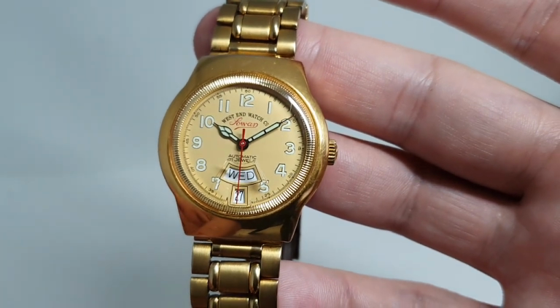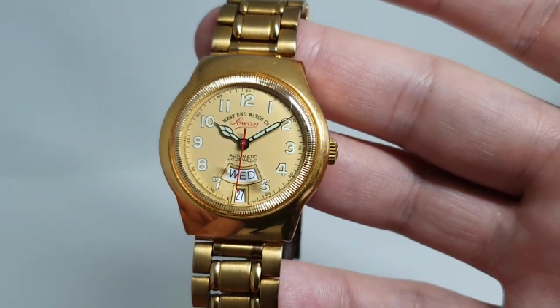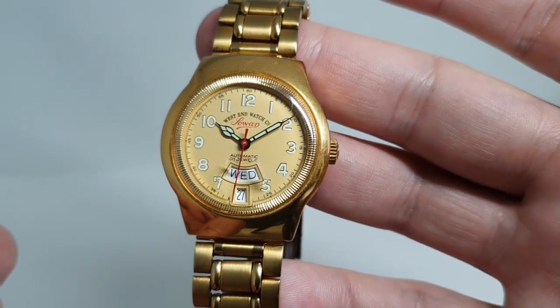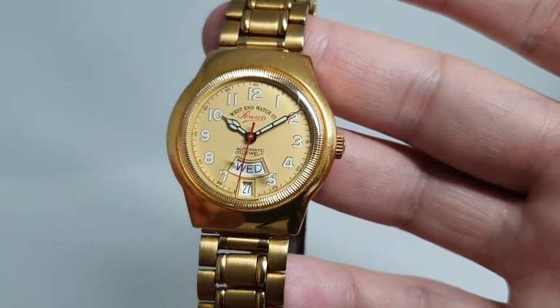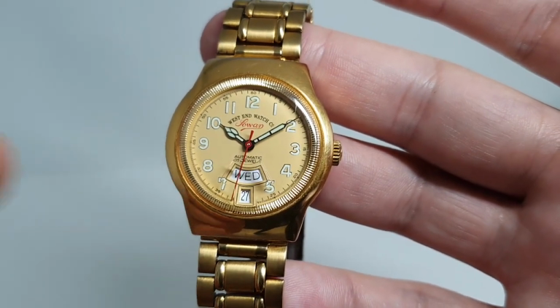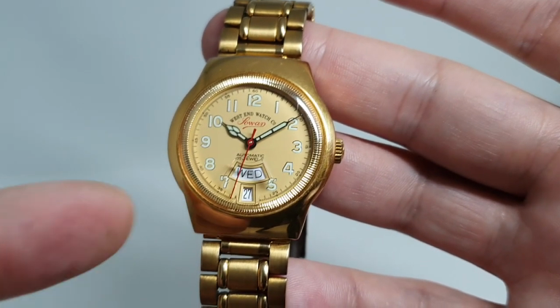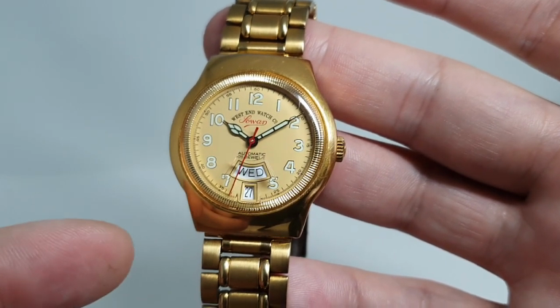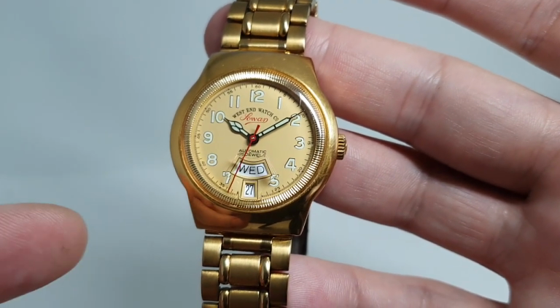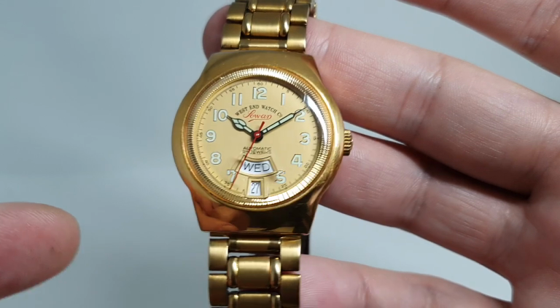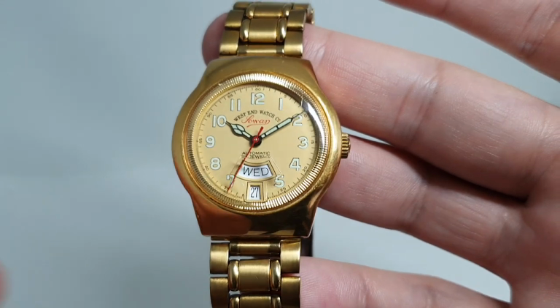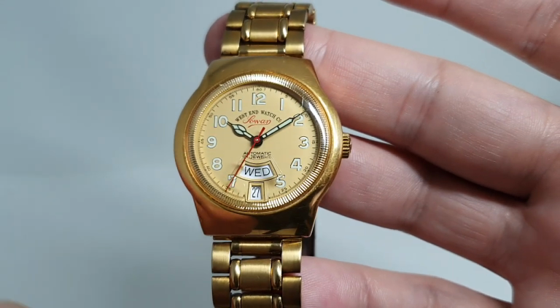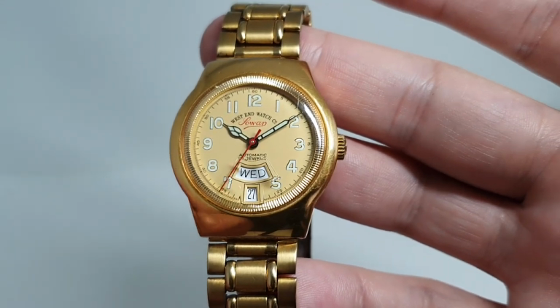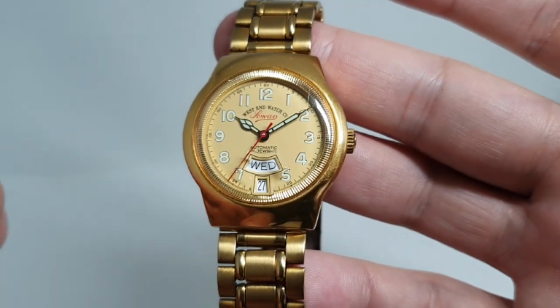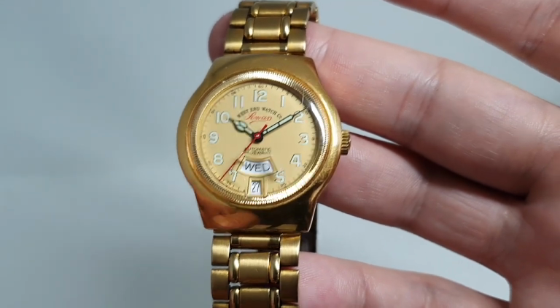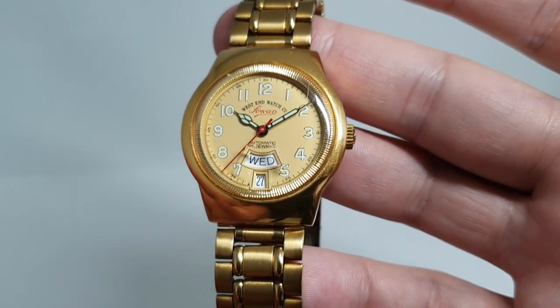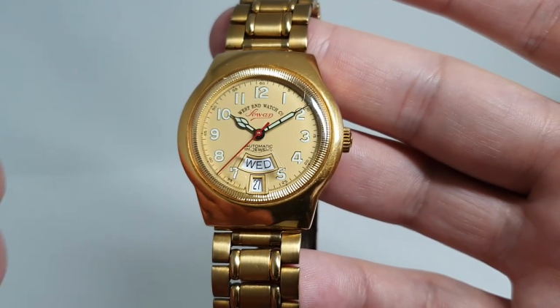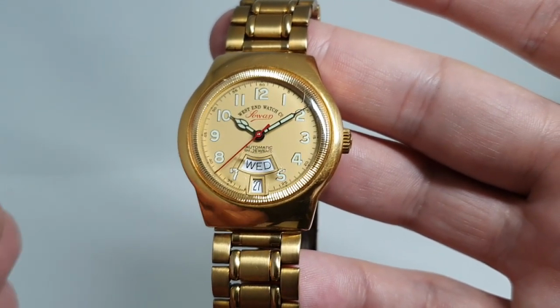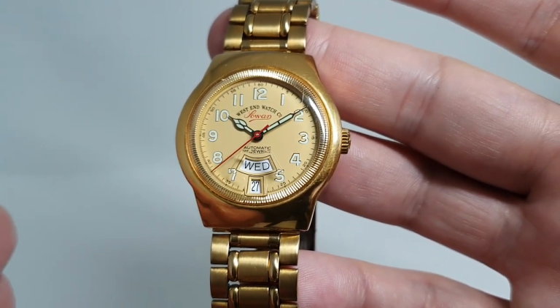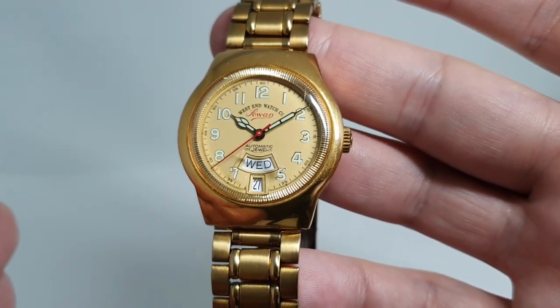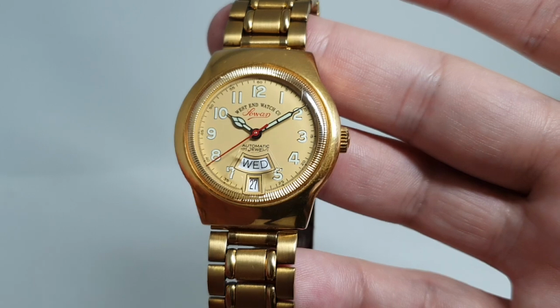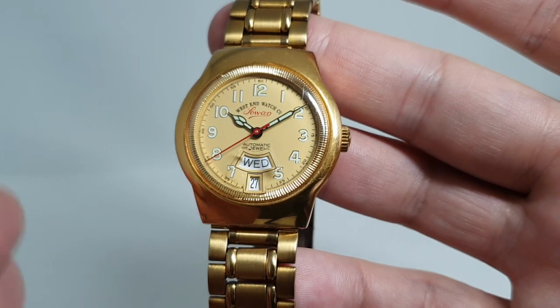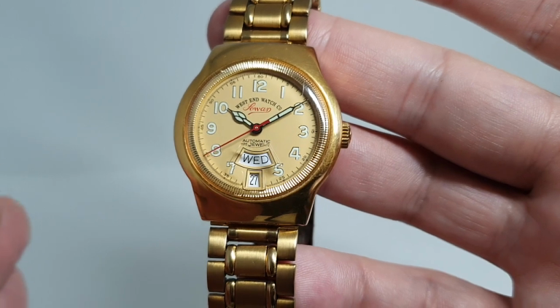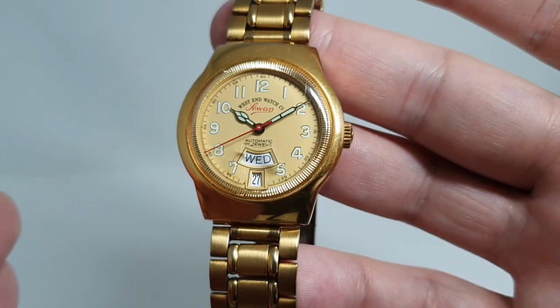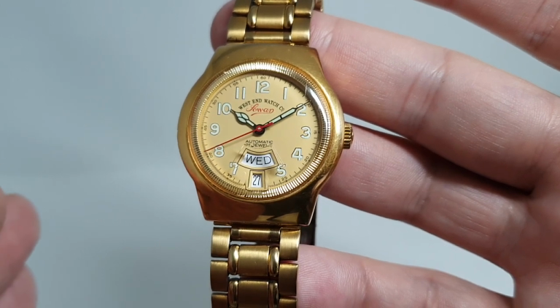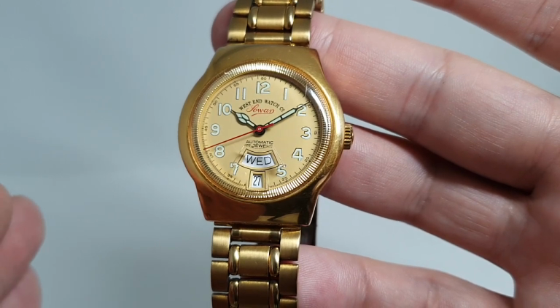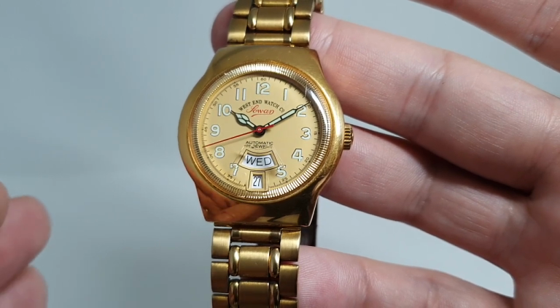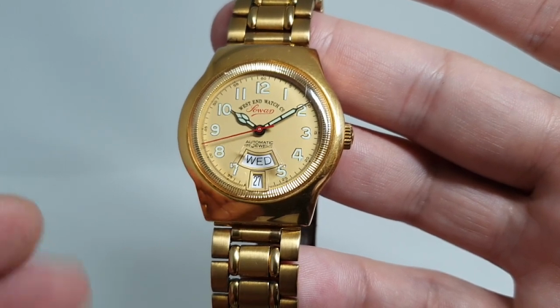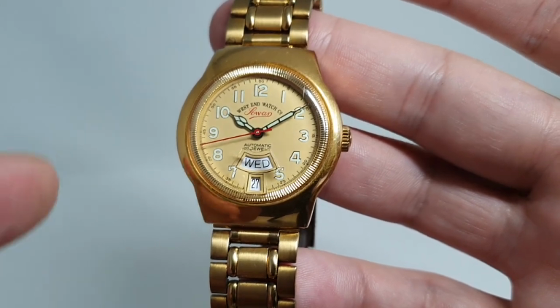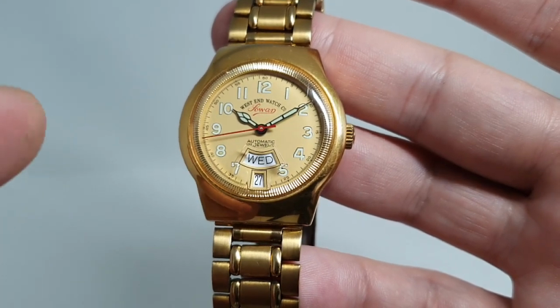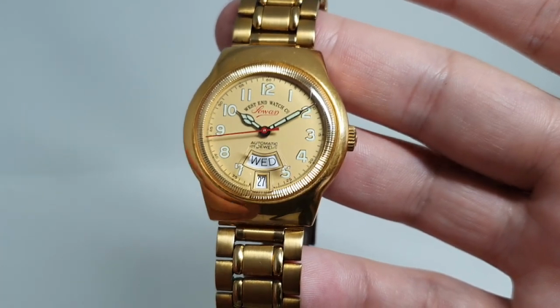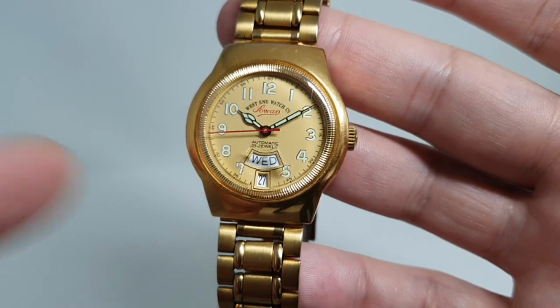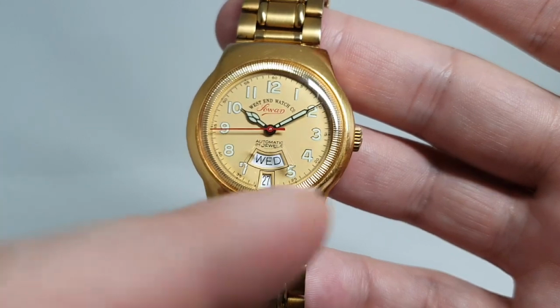They also had the license to produce movements from companies like Longines, so they were taken seriously. This has an ETA movement inside — we think it's from around 1996, but this movement was around for a while, so we could be a few years off on that quite easily.